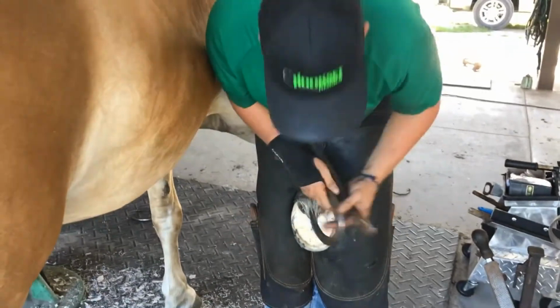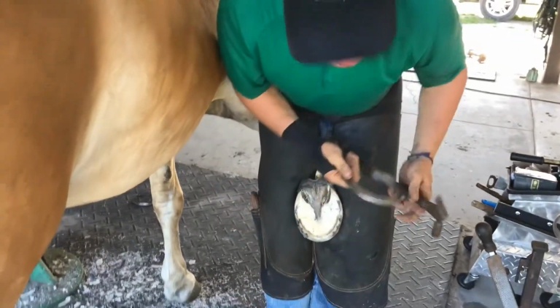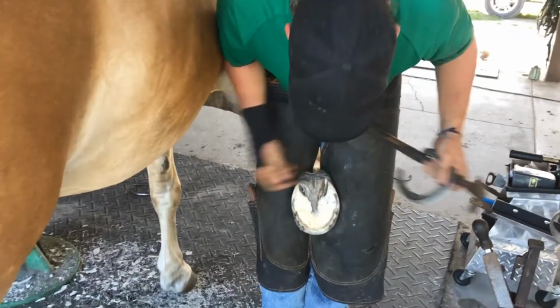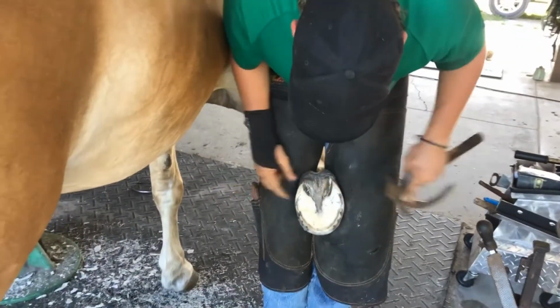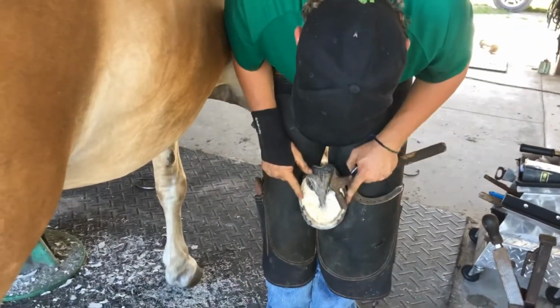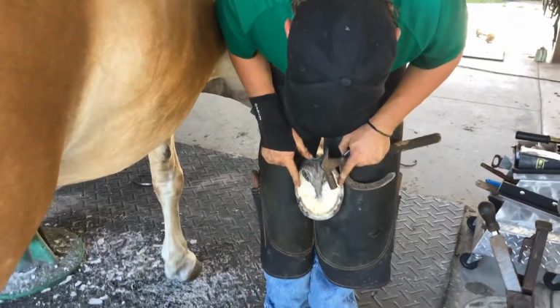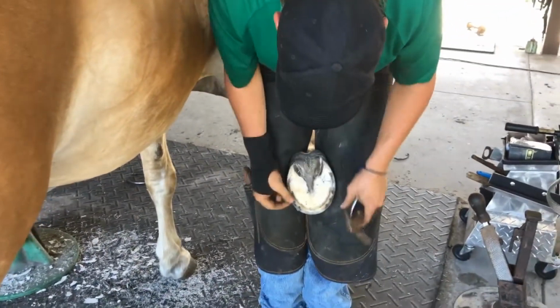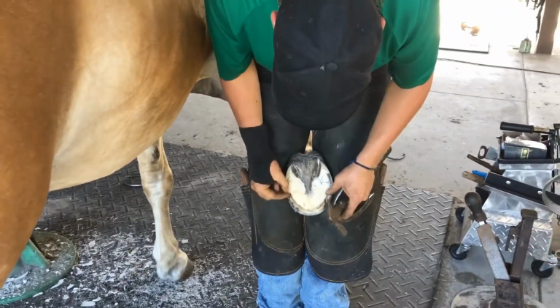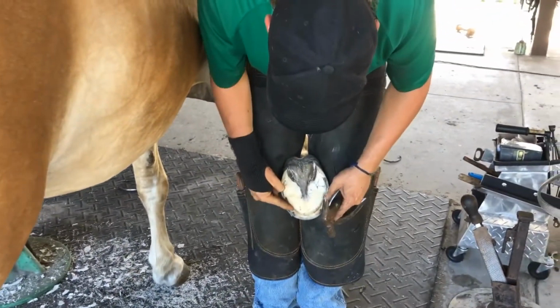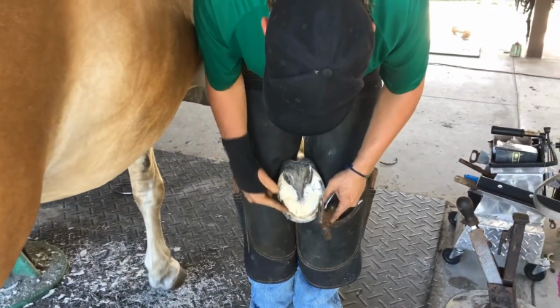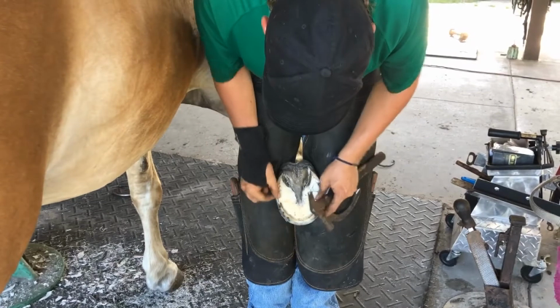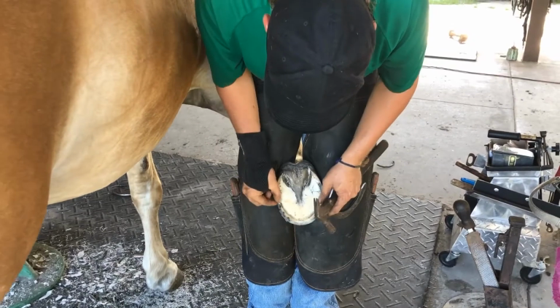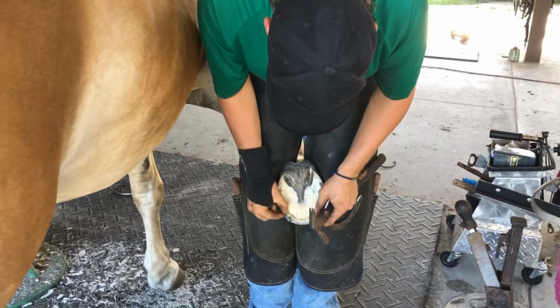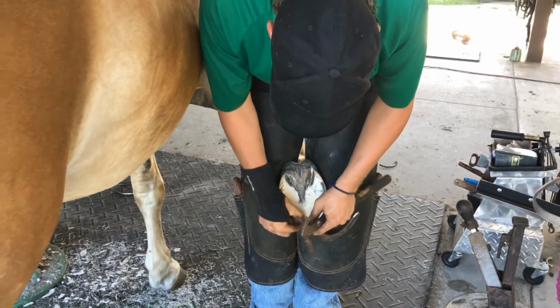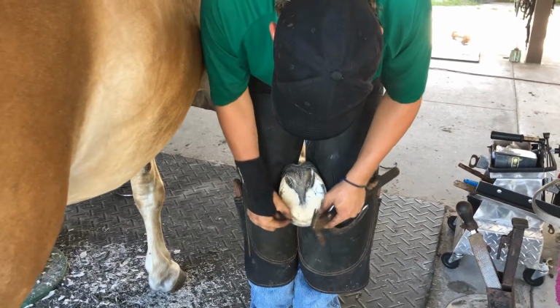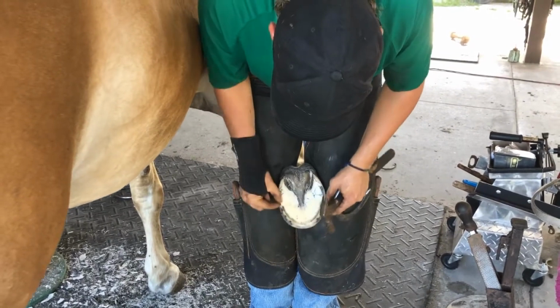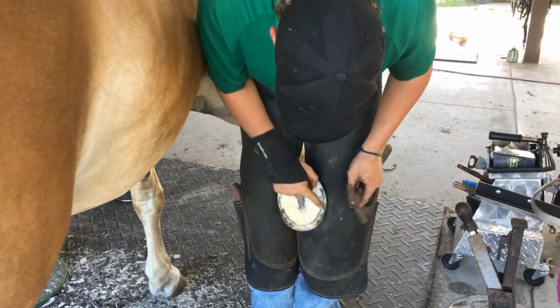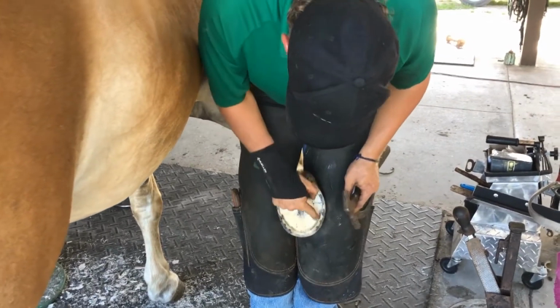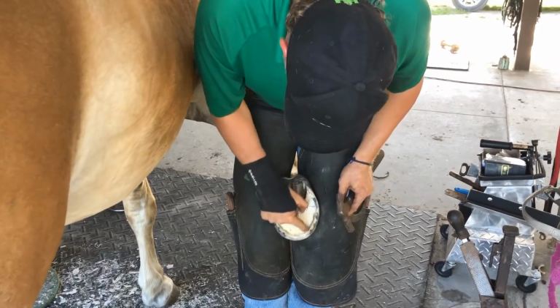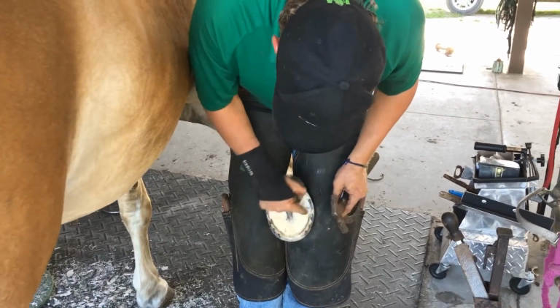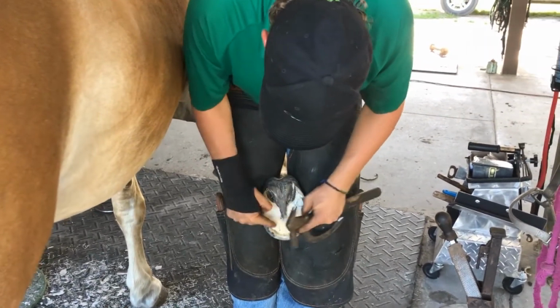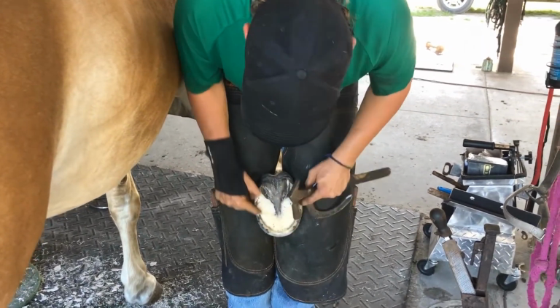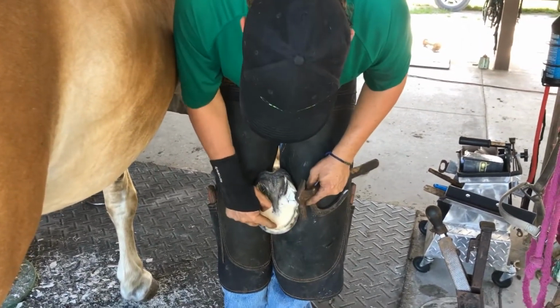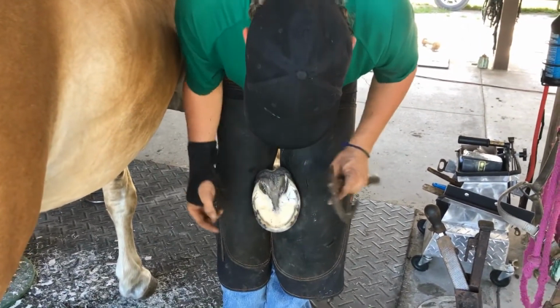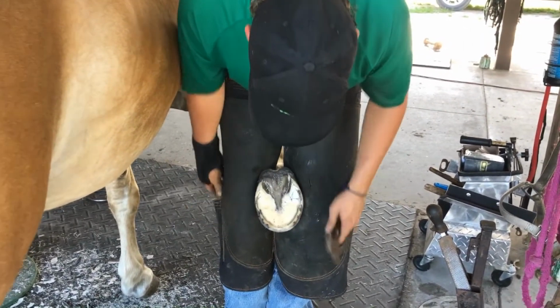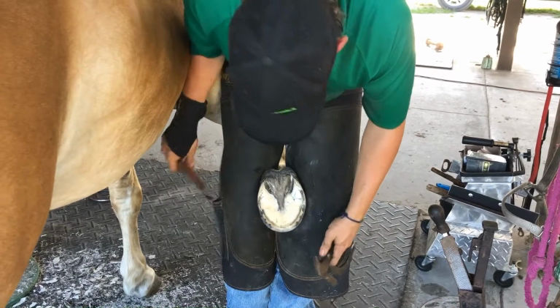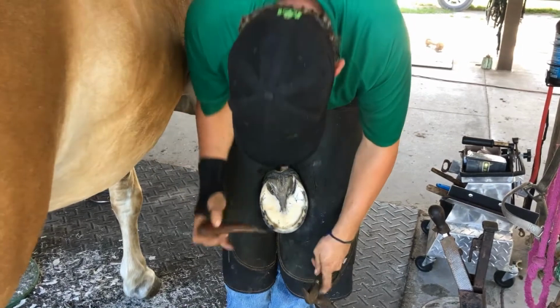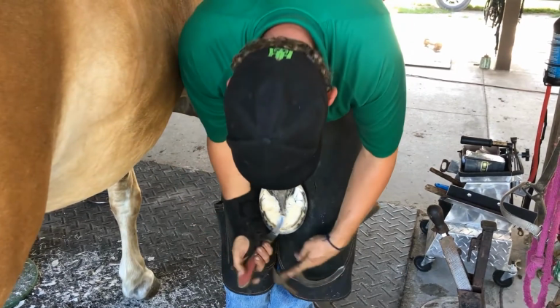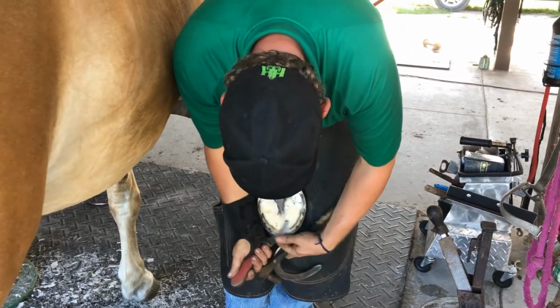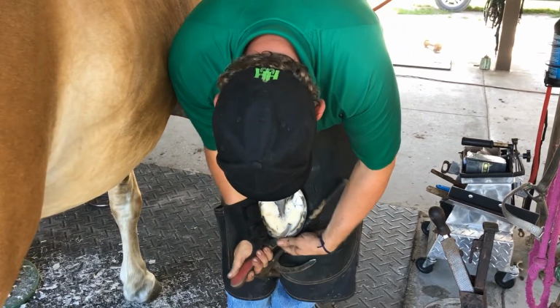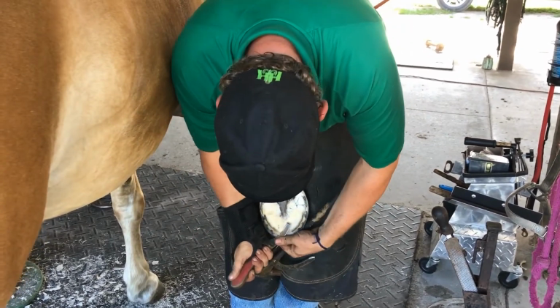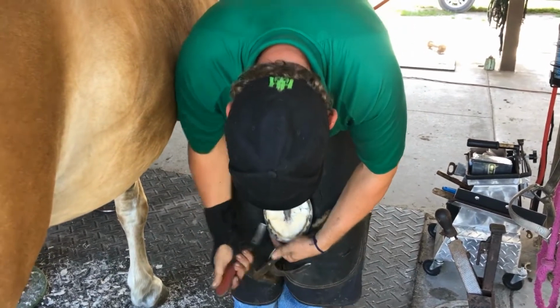So we're going to nail the shoe on — the nails are going to go in the hoof wall, which is this outer area here. Everything inside of there is where you do not want to nail; that's live foot and that would hurt them if they get a nail in there.